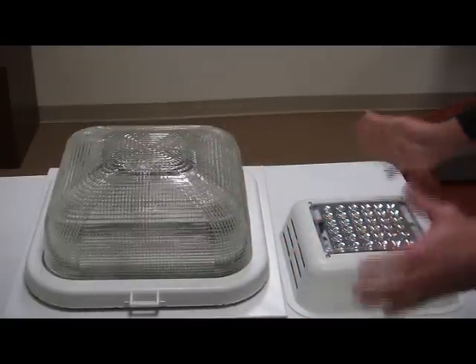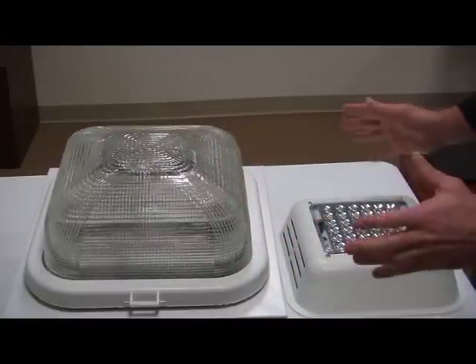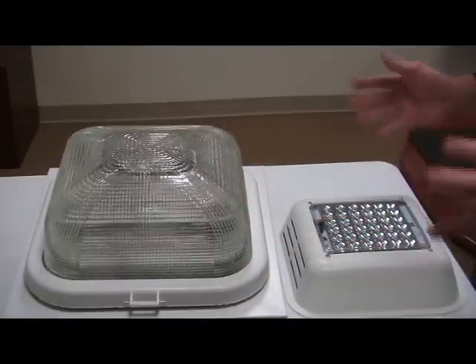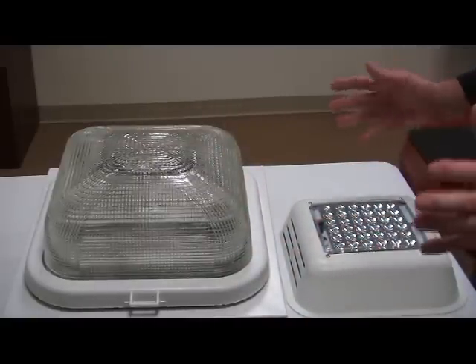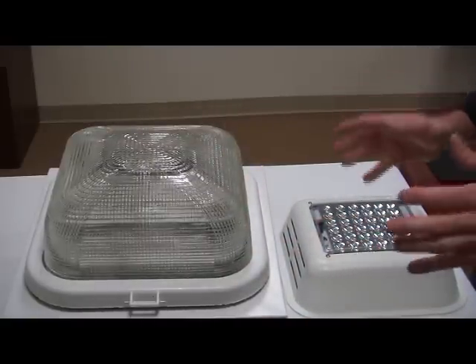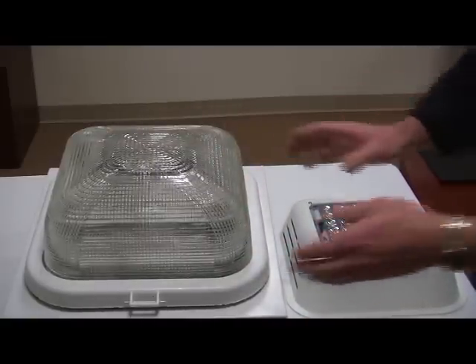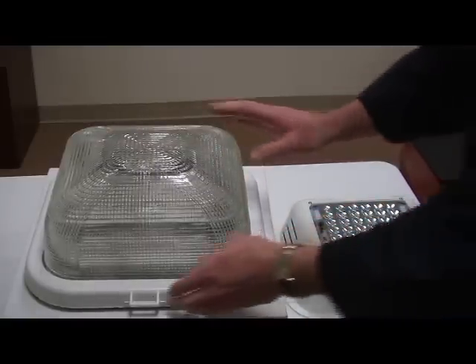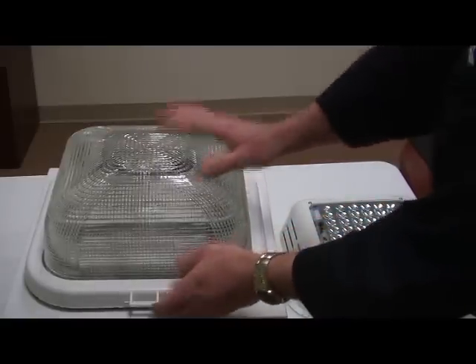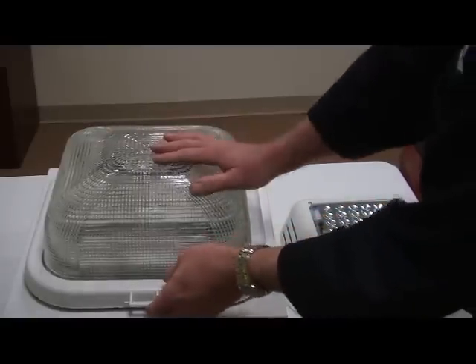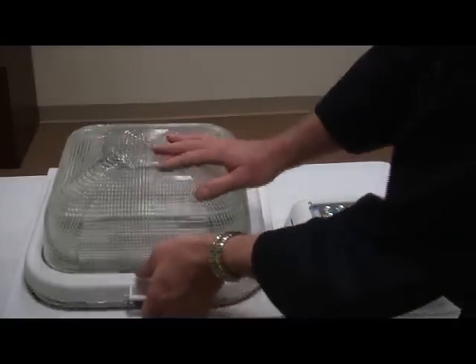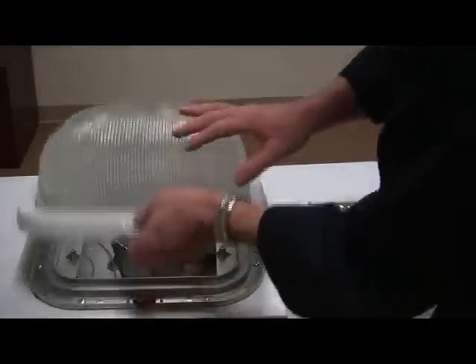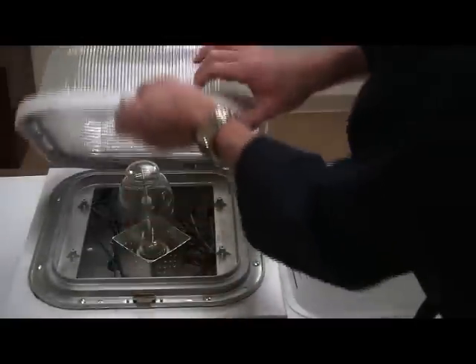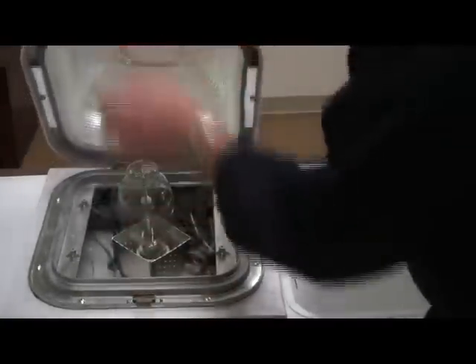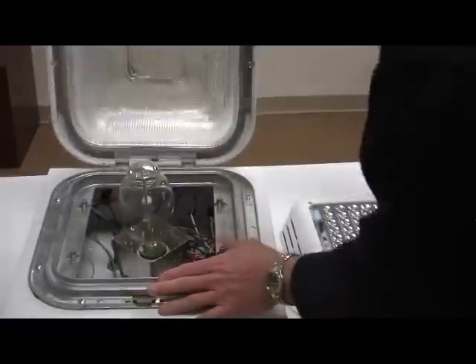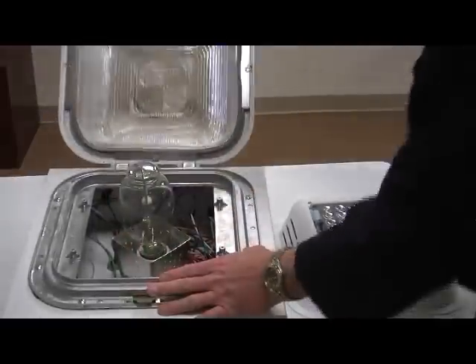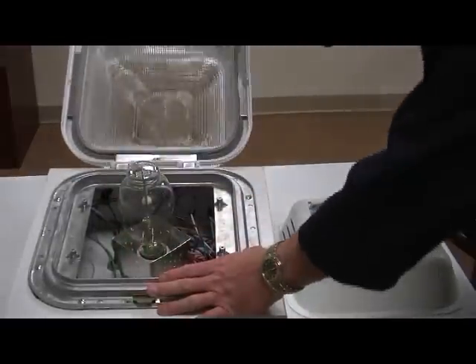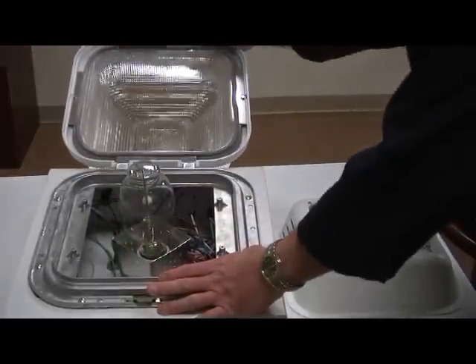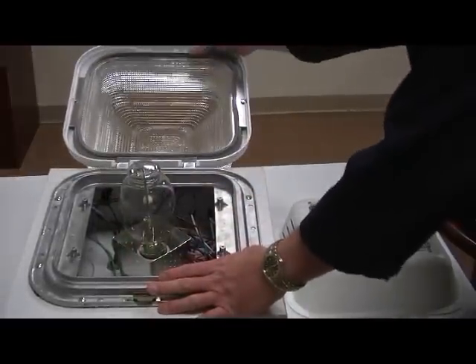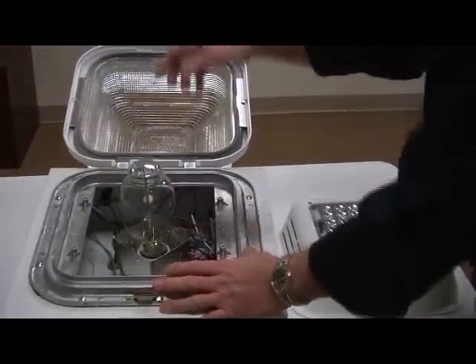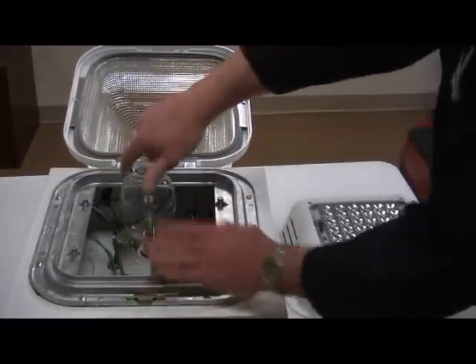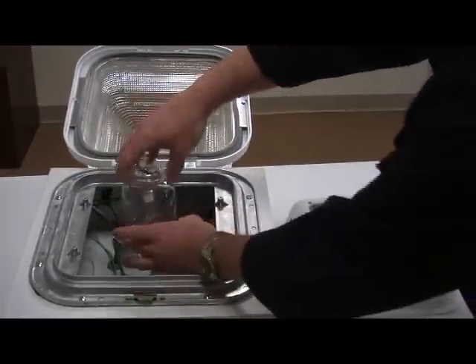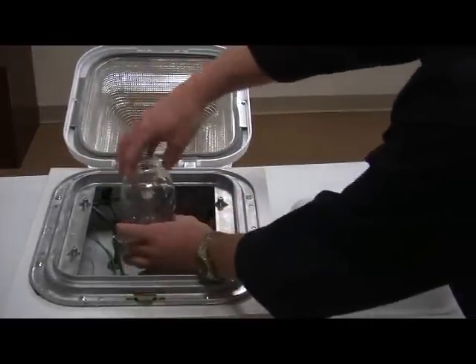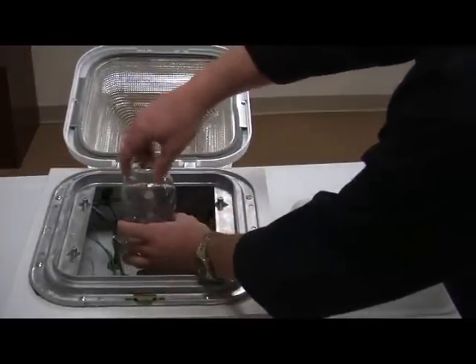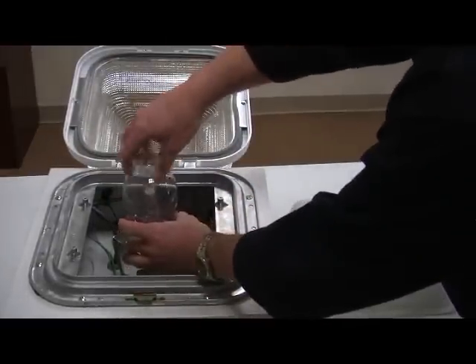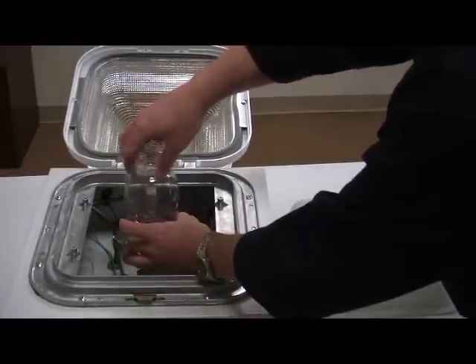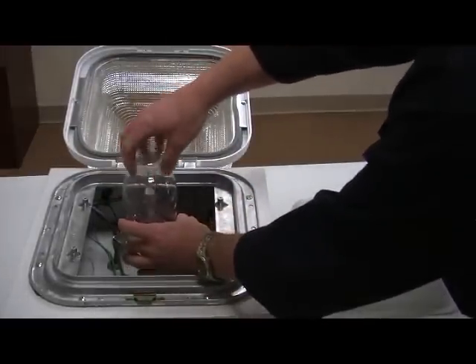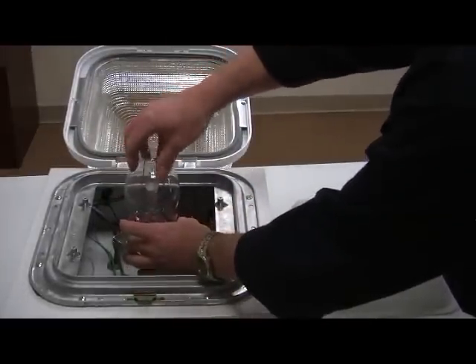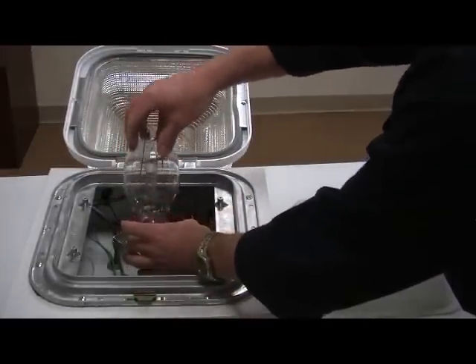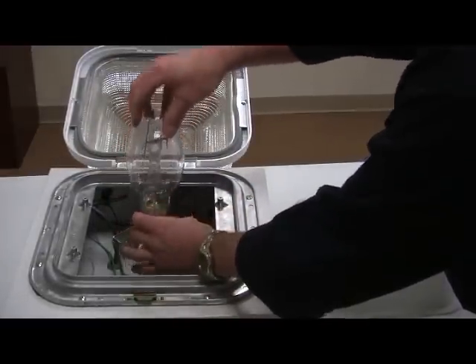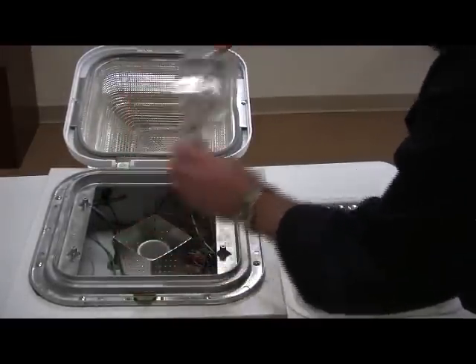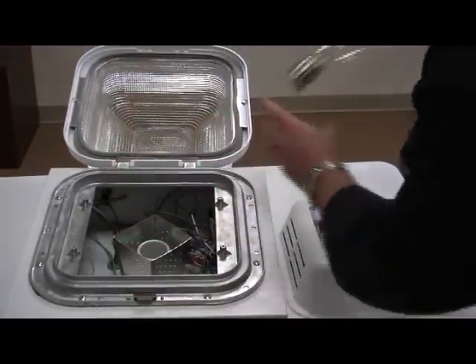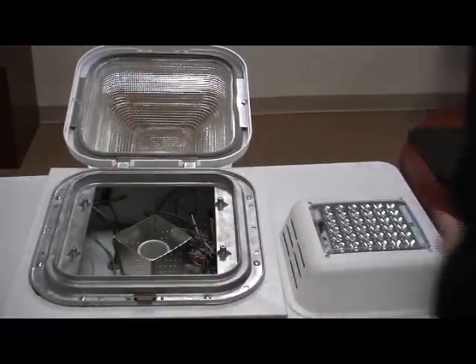It should take 15 minutes or less. So the first thing we're going to do is open the fixture up and remove the existing metal halide lamp and recycle it appropriately.